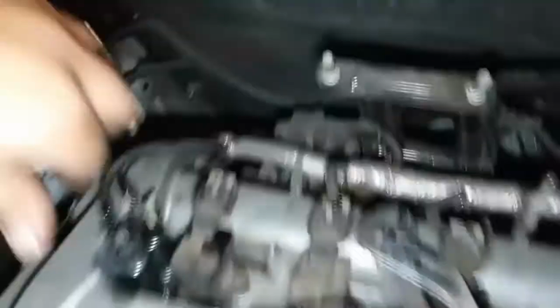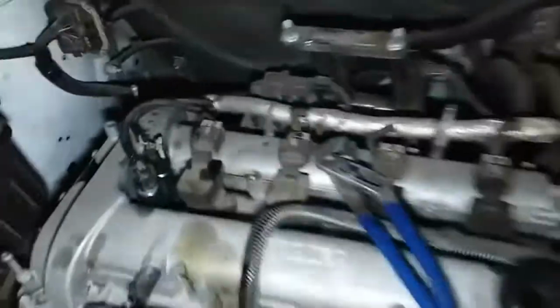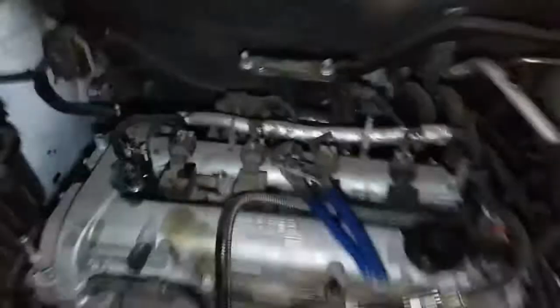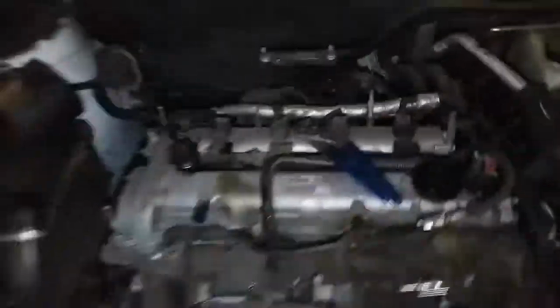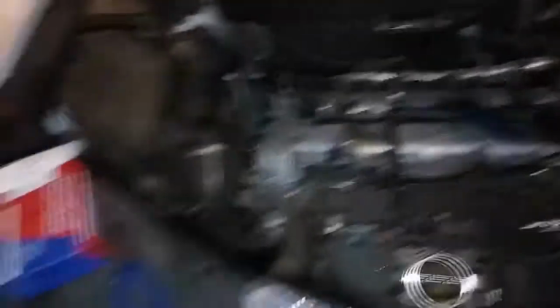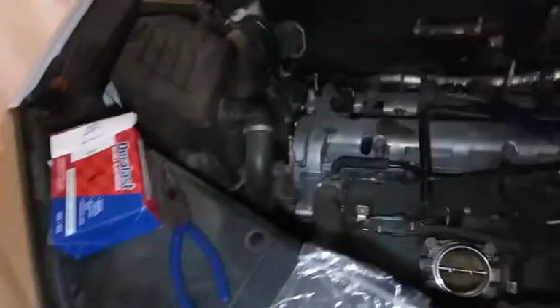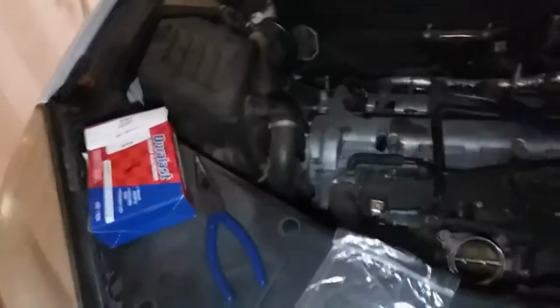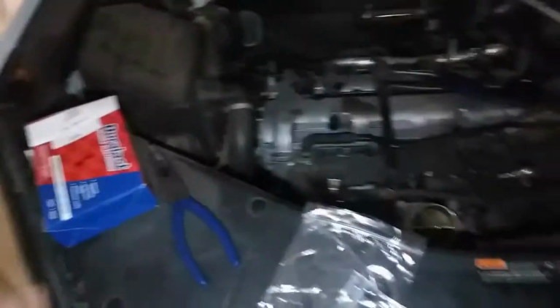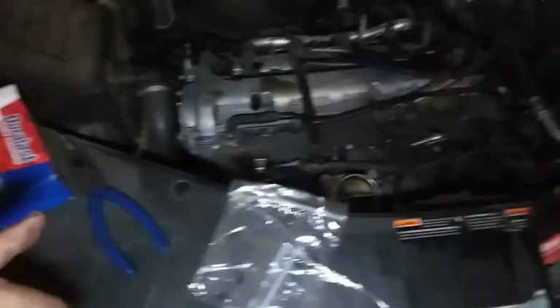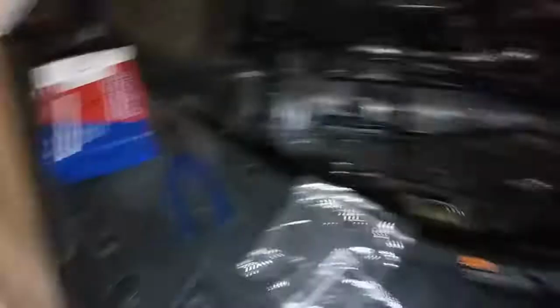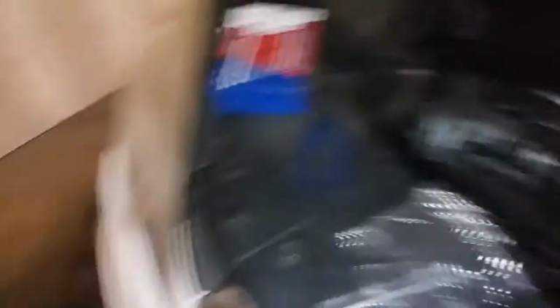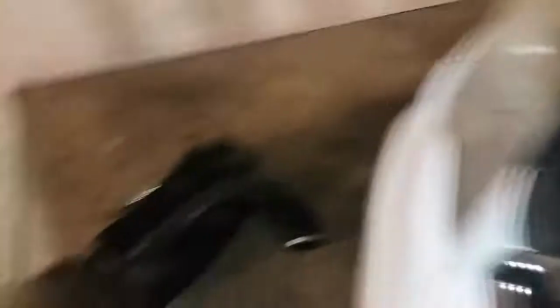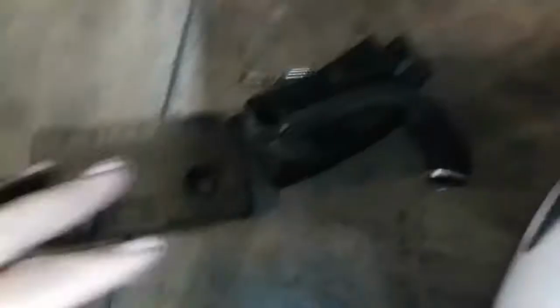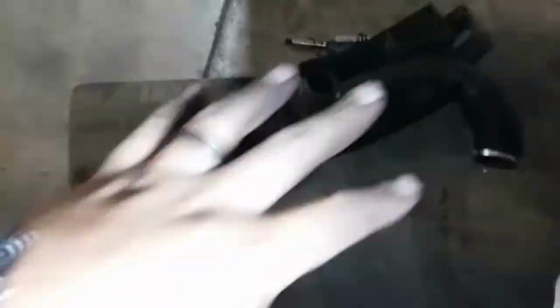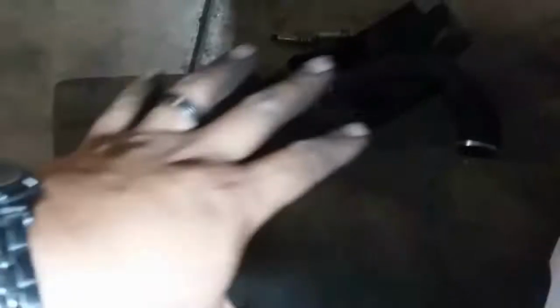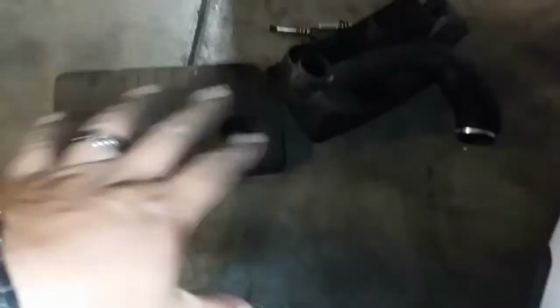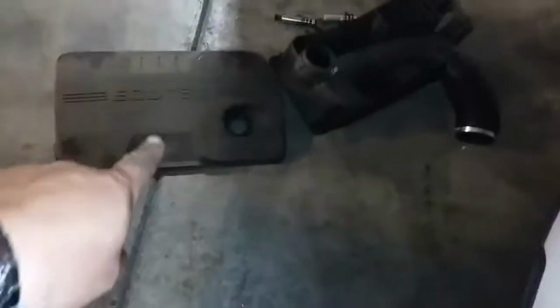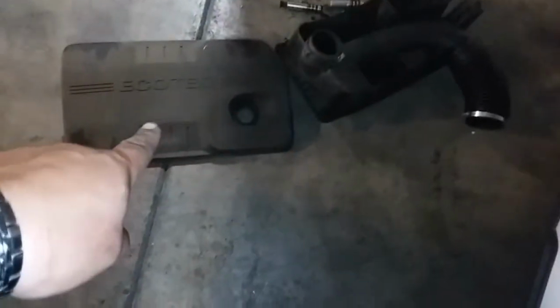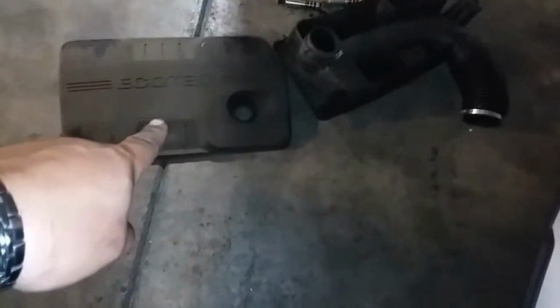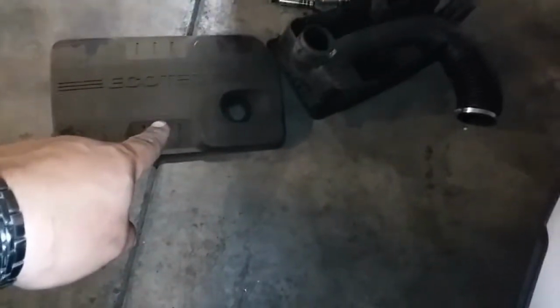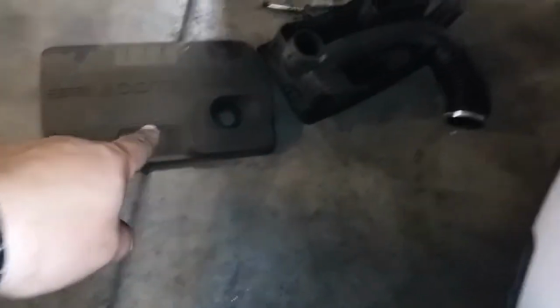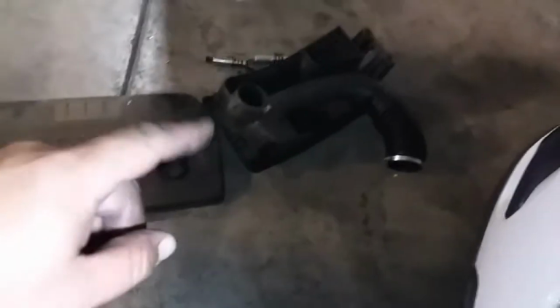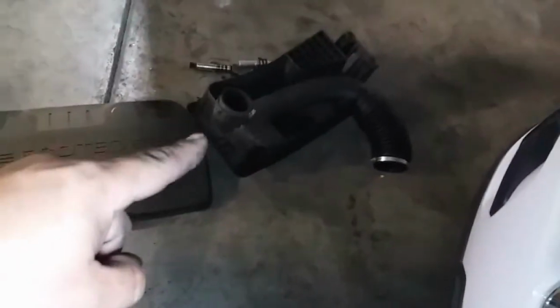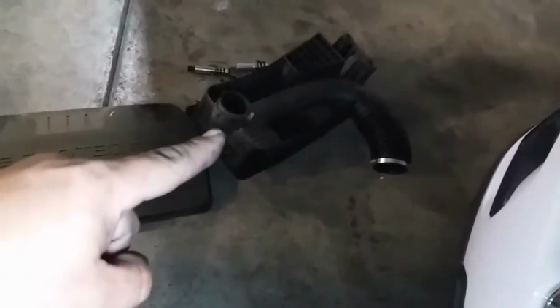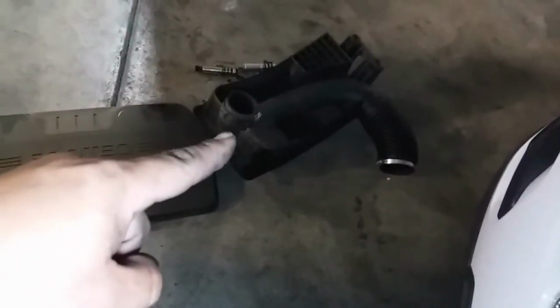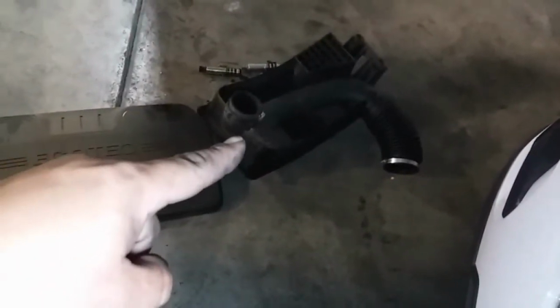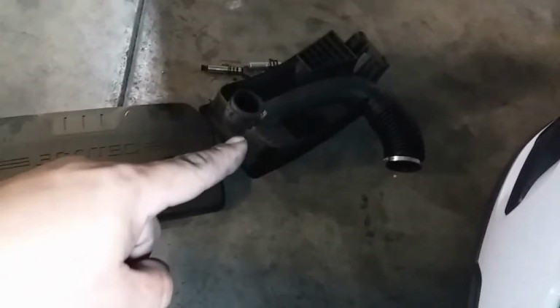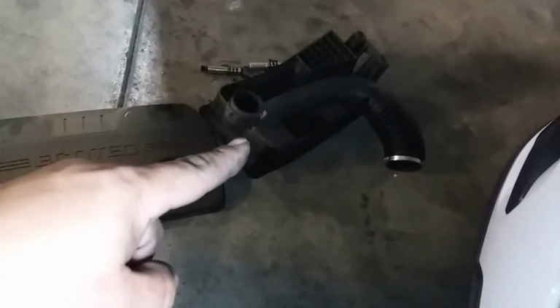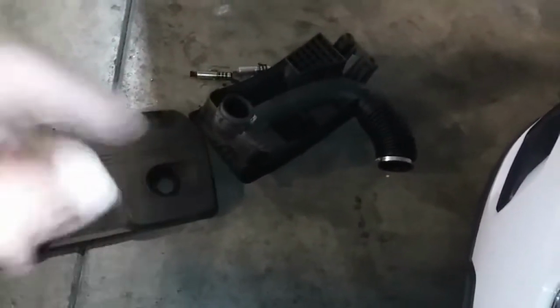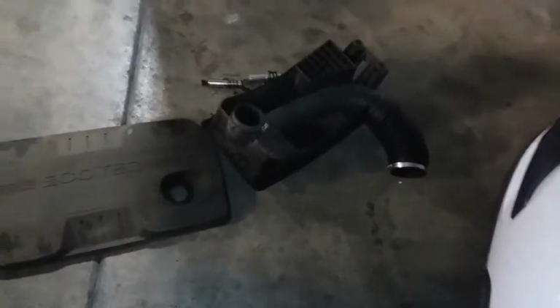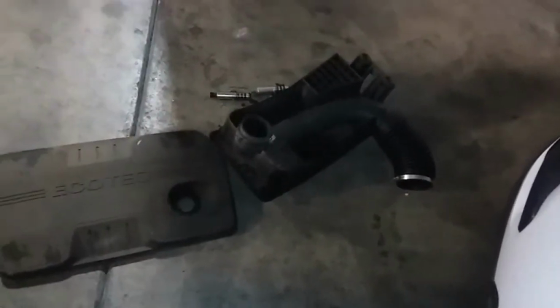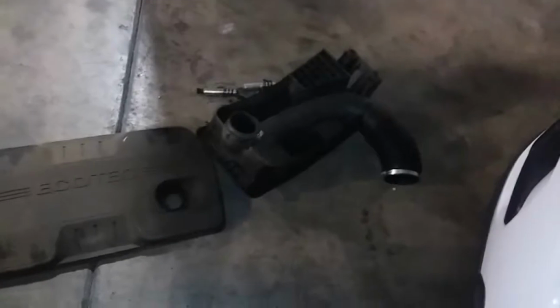Now what we've got to do is put in this little cover plate and then the air intake box.